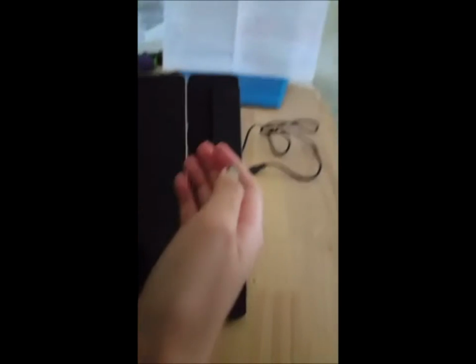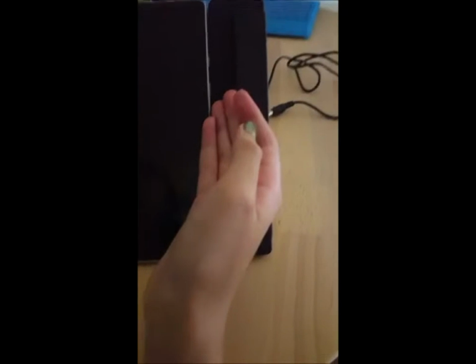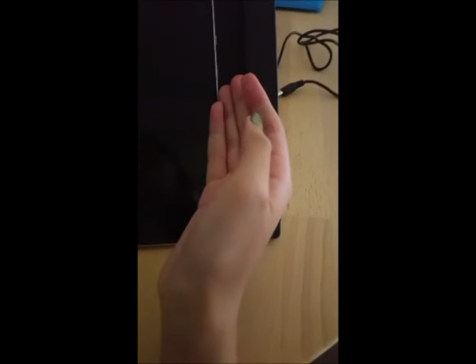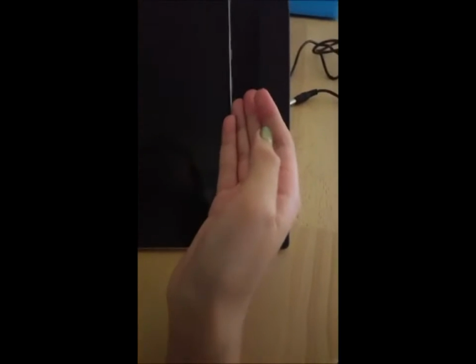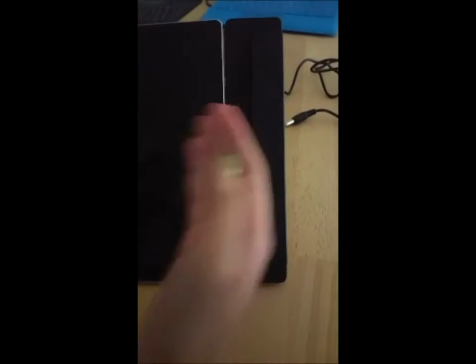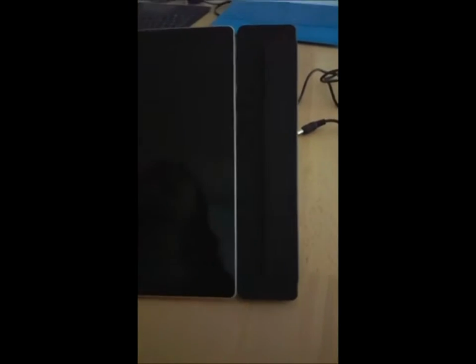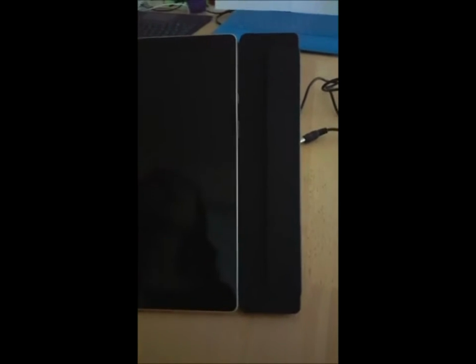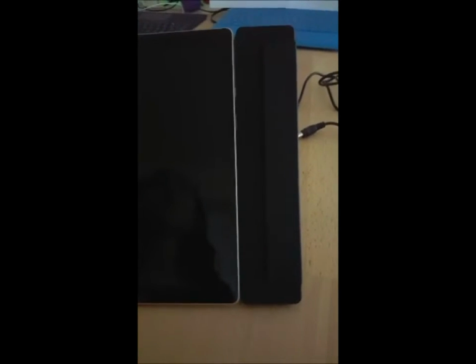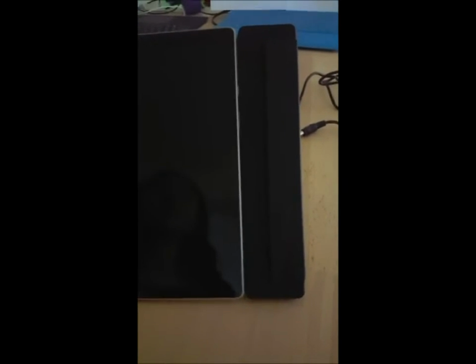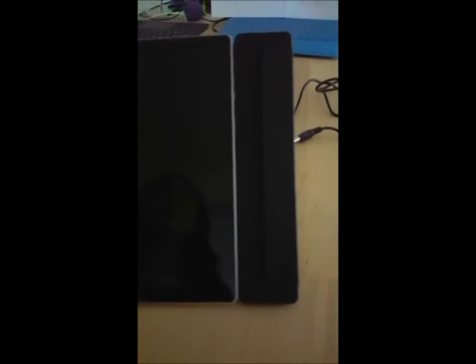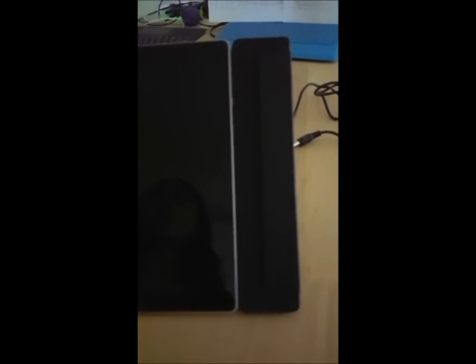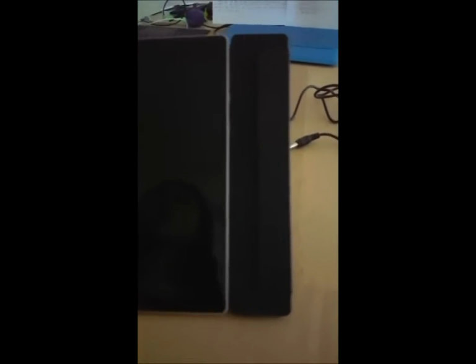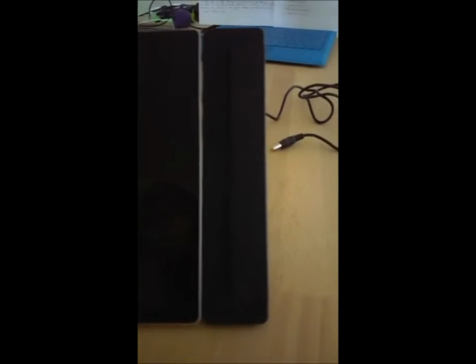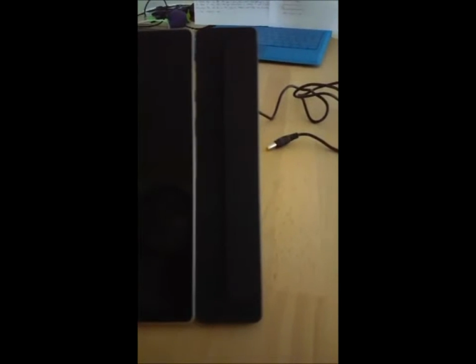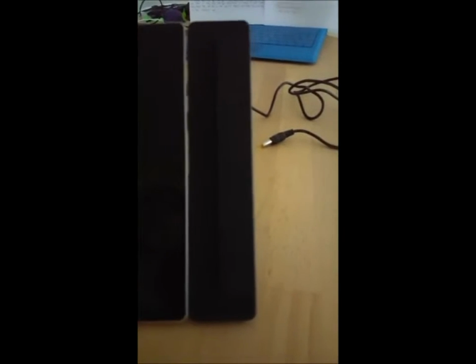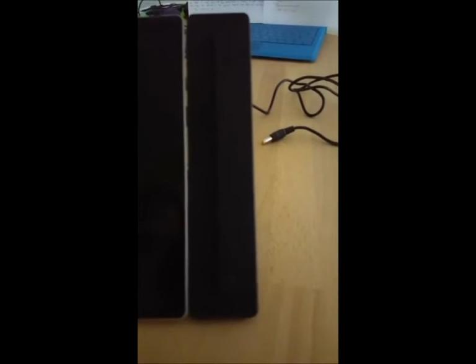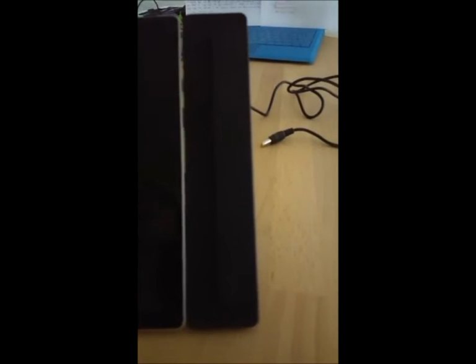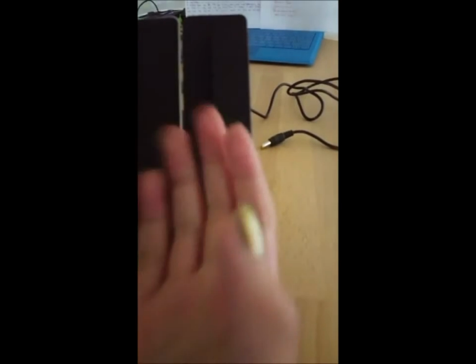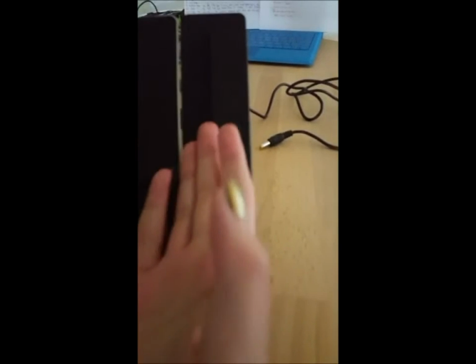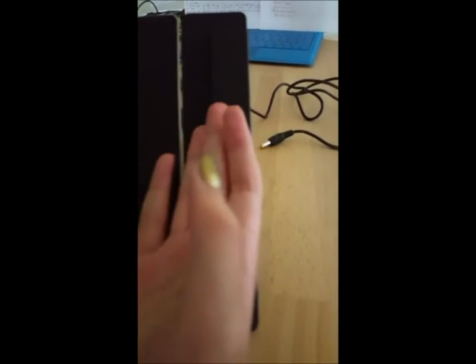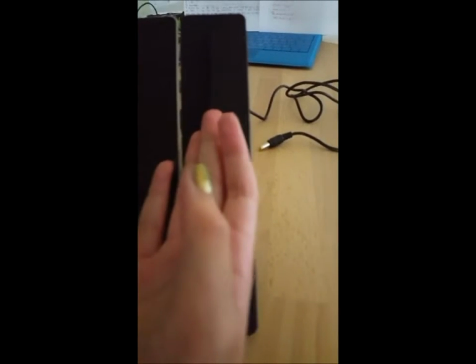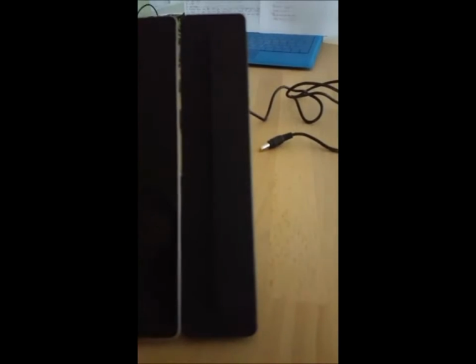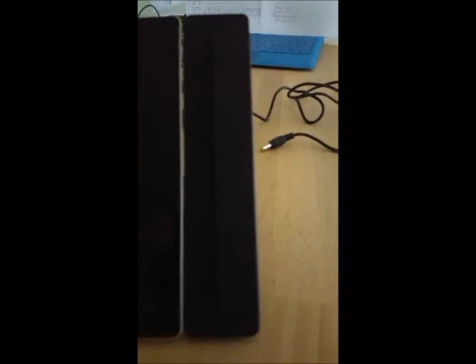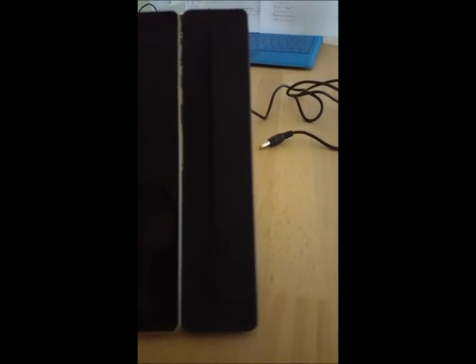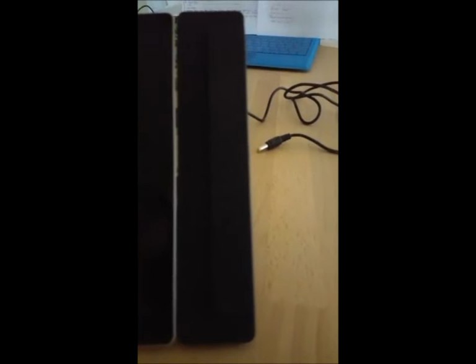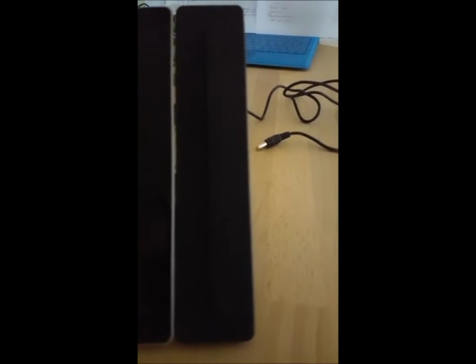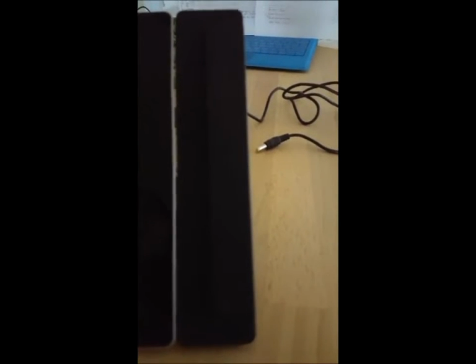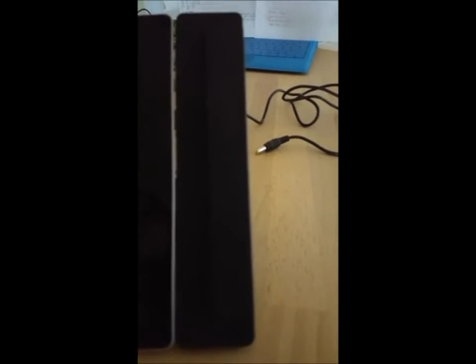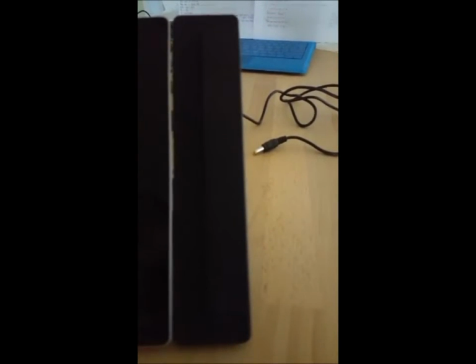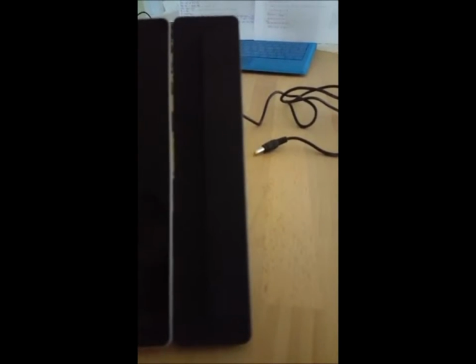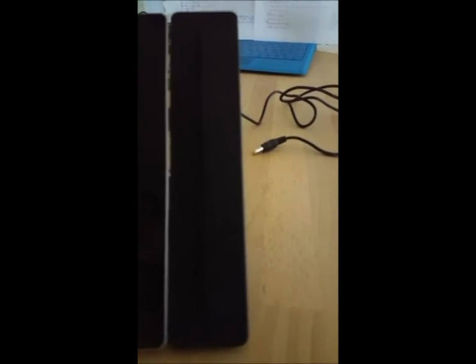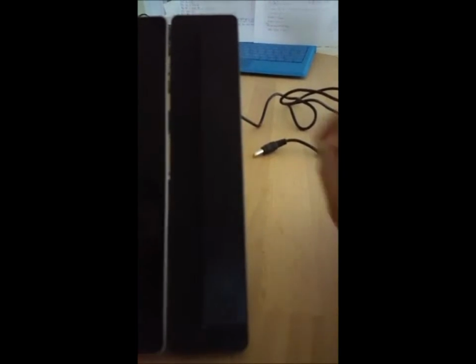A green light on top will be on to show that the Surface Pro 4 is booting up. I'm going to press the power button here. As you can see there wasn't a green light, so that most likely means the Surface Pro 4 is low on battery. I'm going to get the charger.